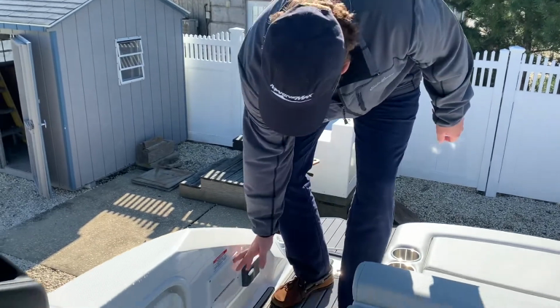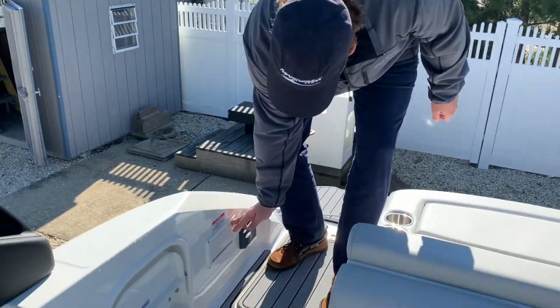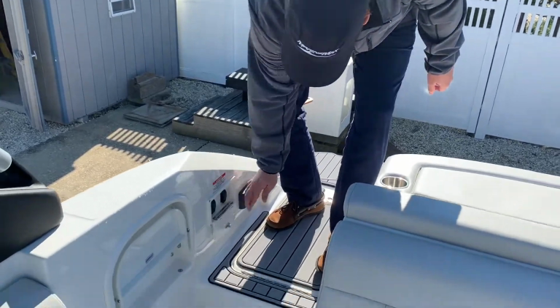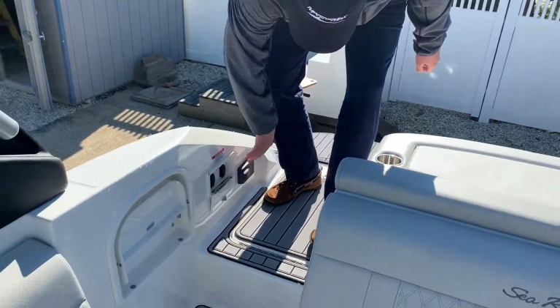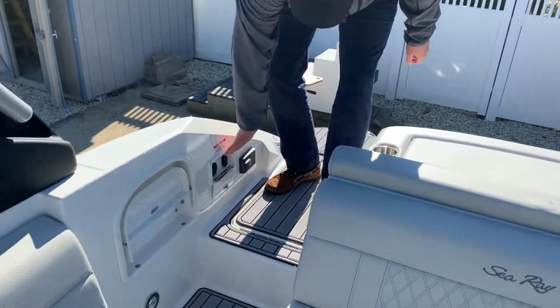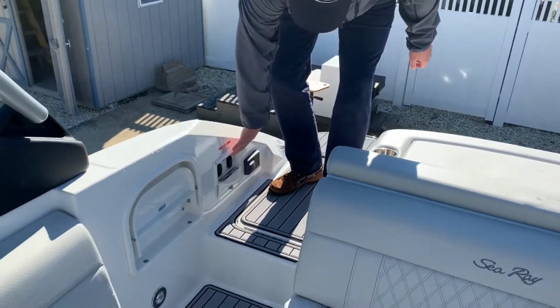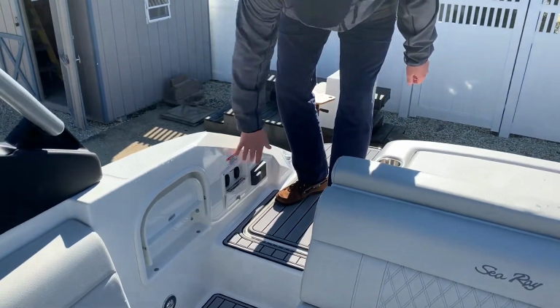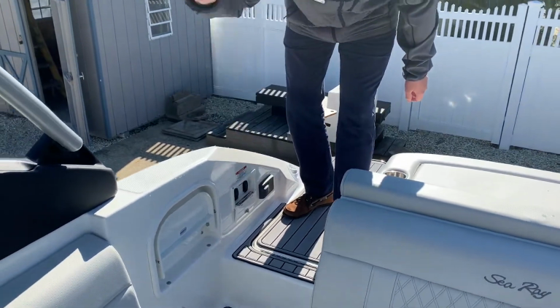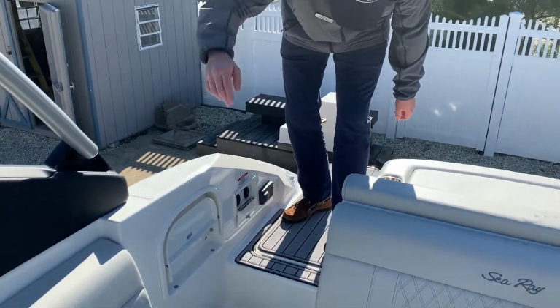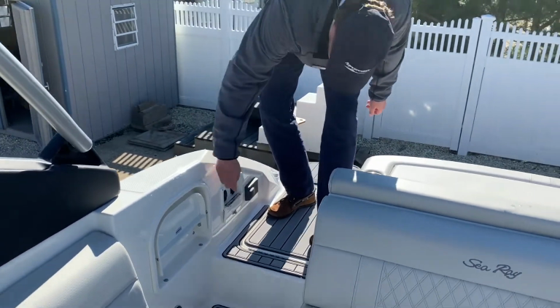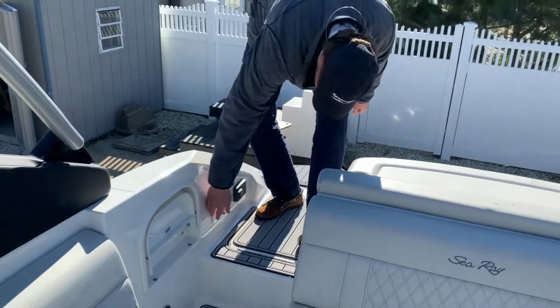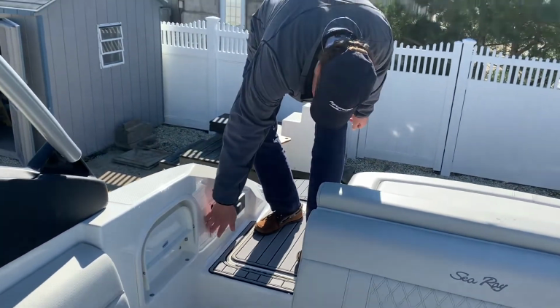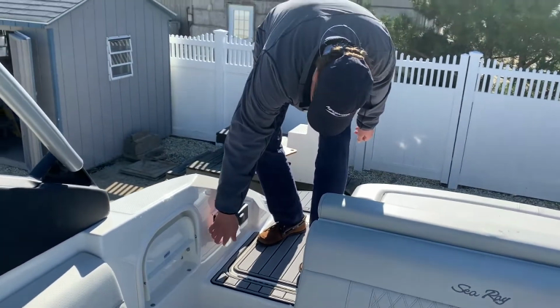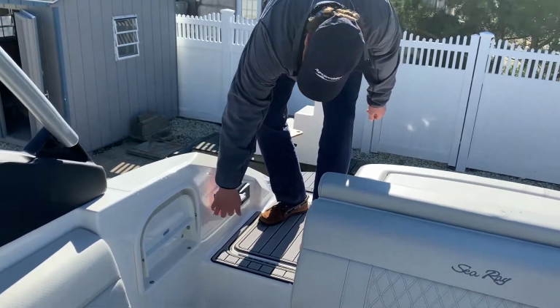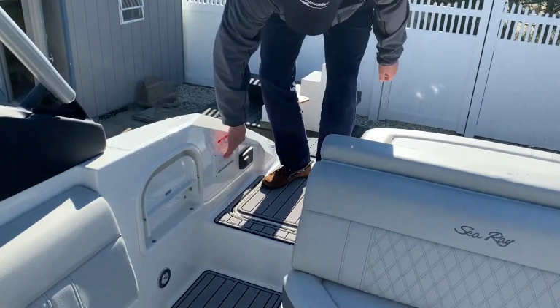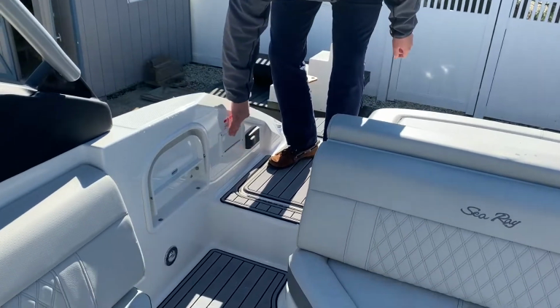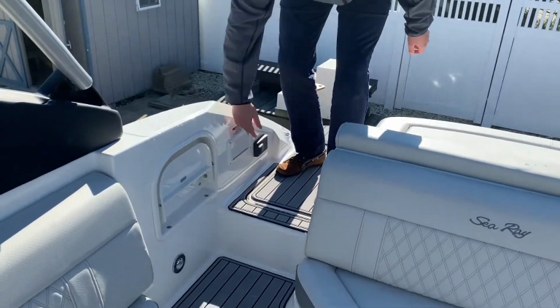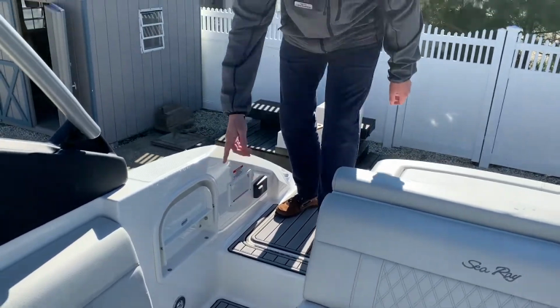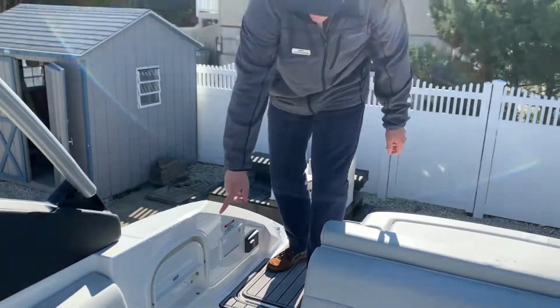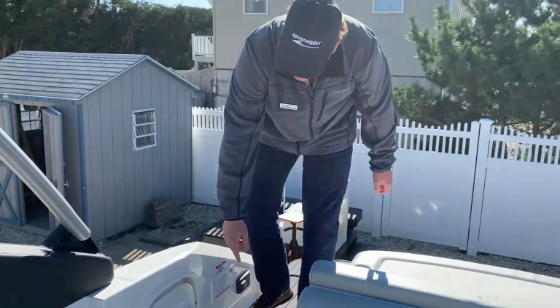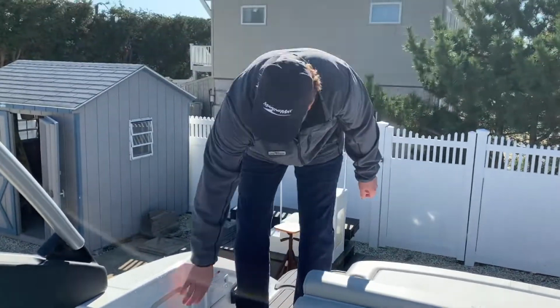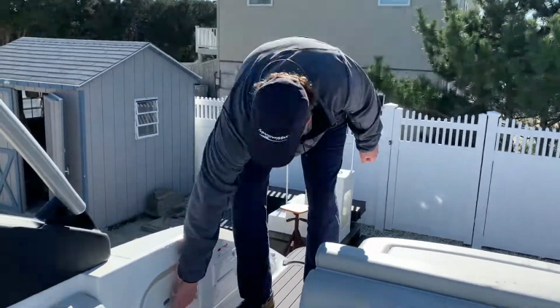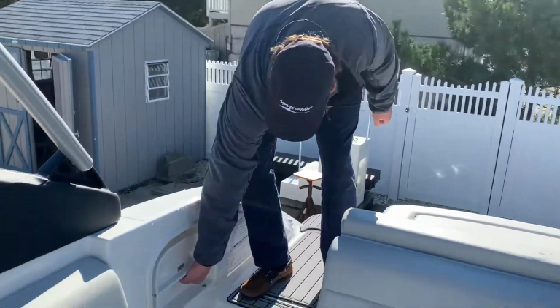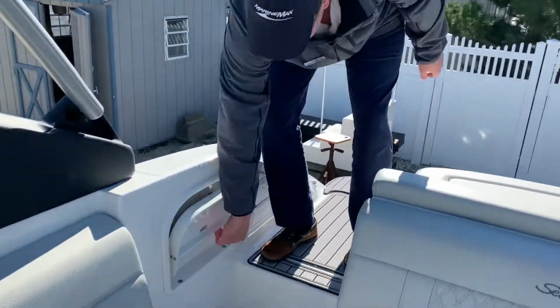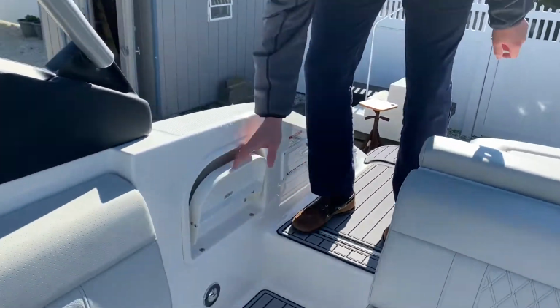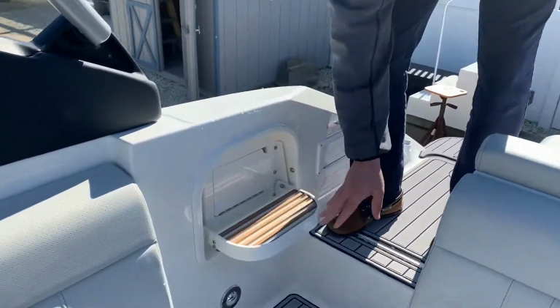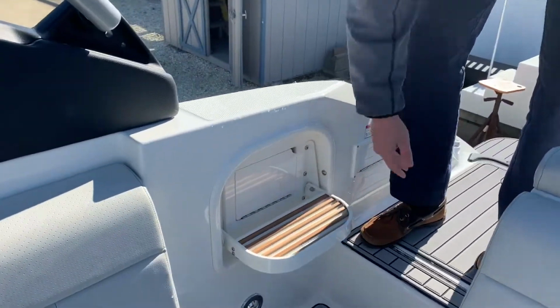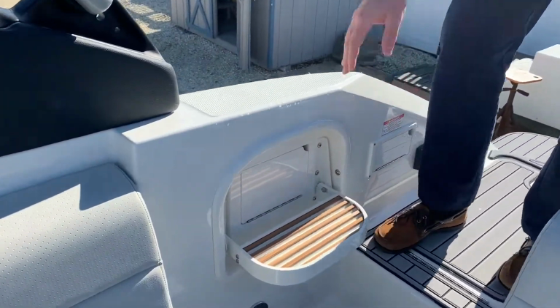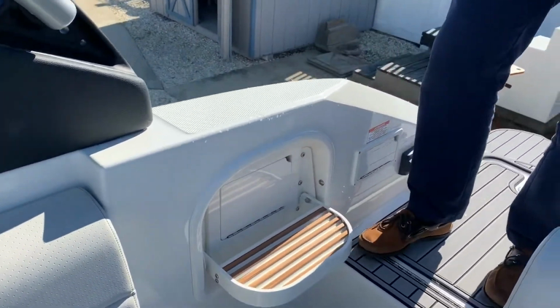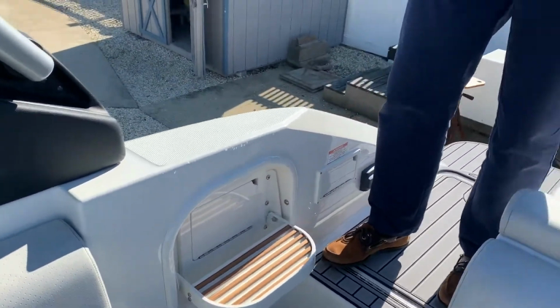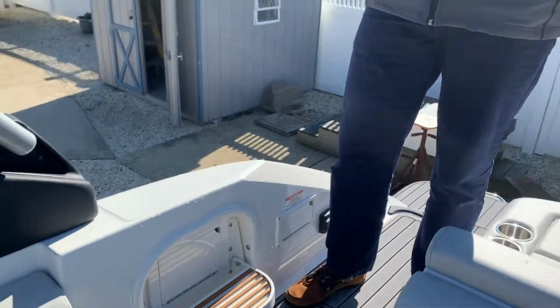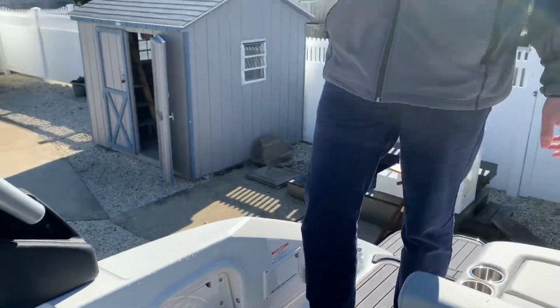Right here are your switches for your tower, and then you also have a little boarding step, which is nice to get up onto a high dock.